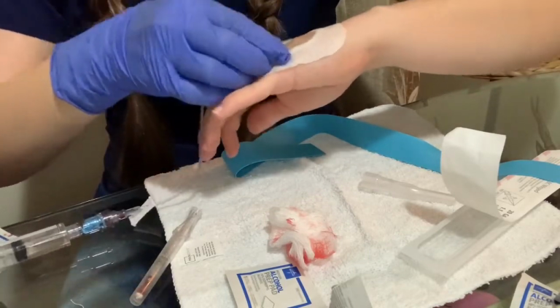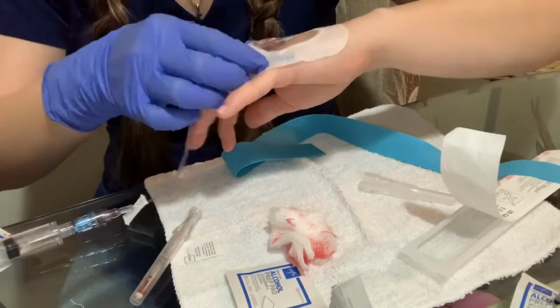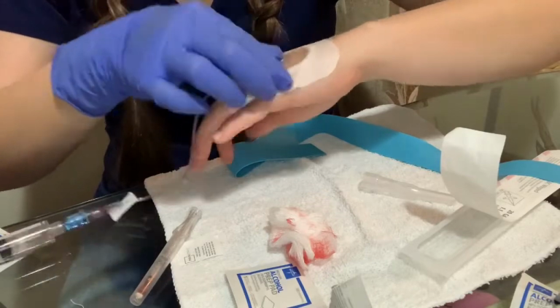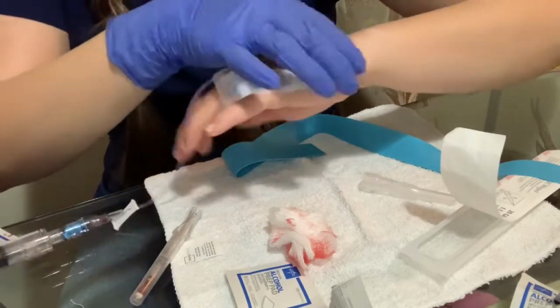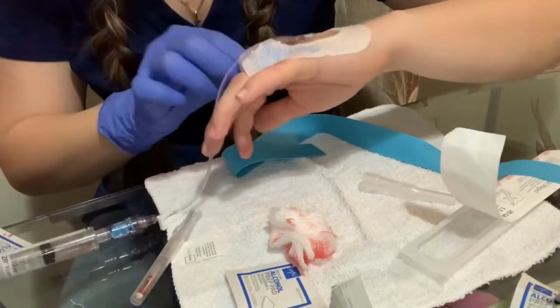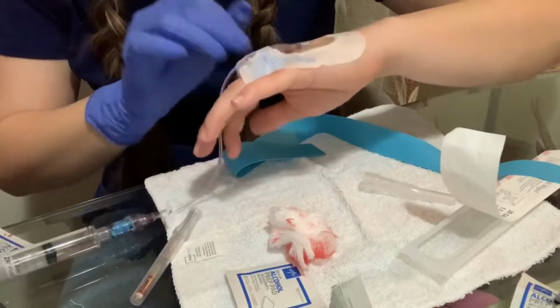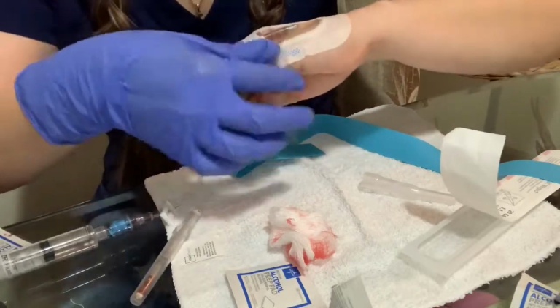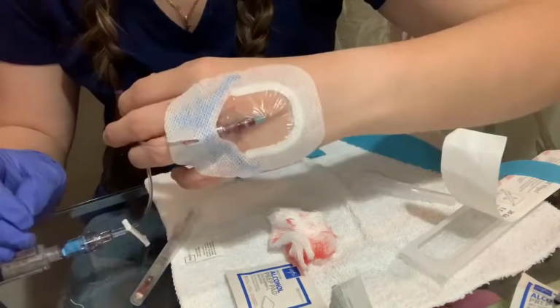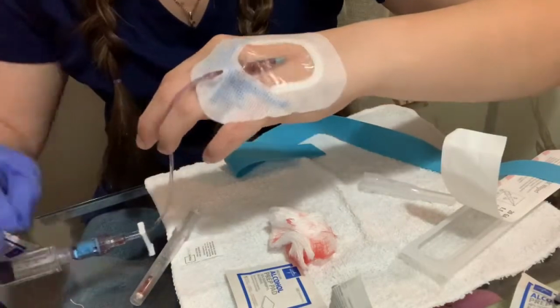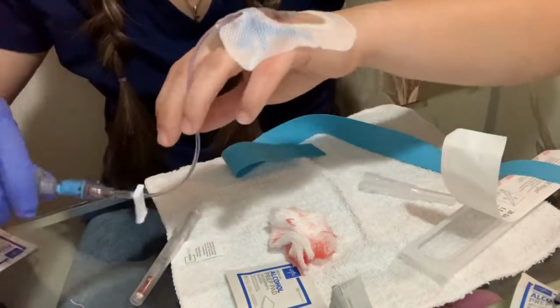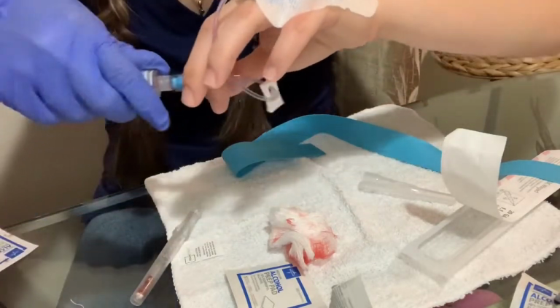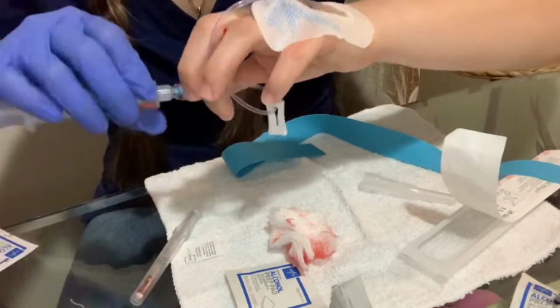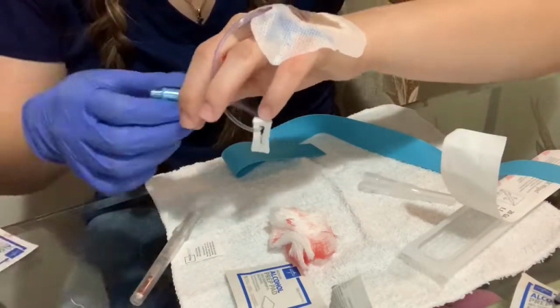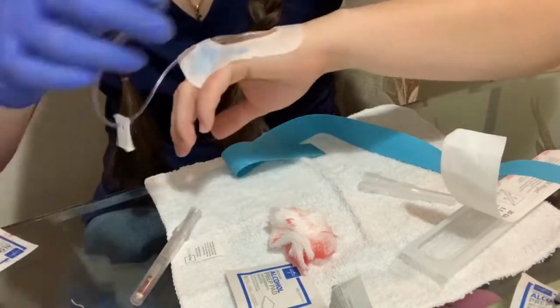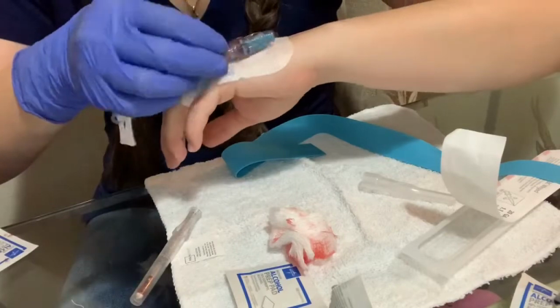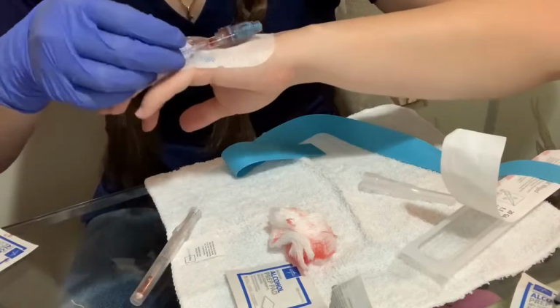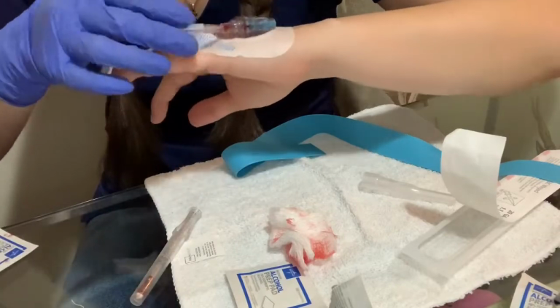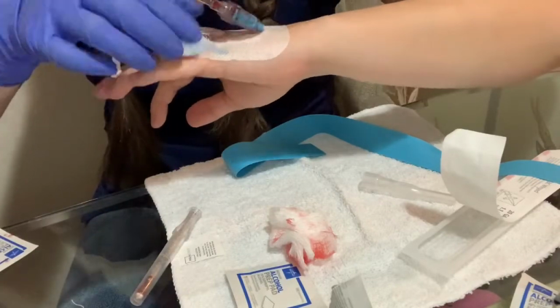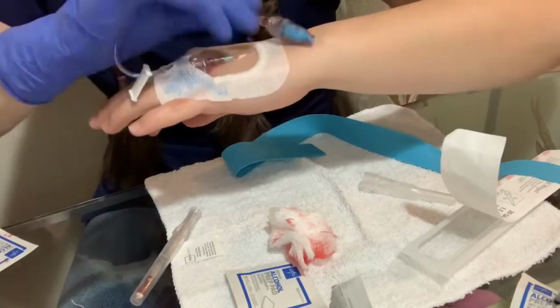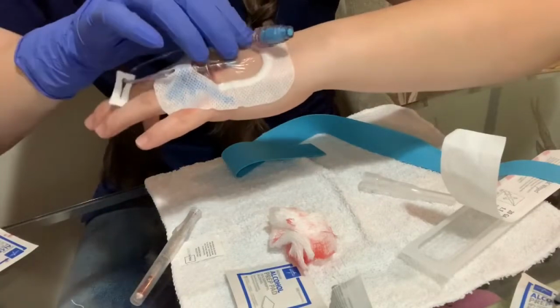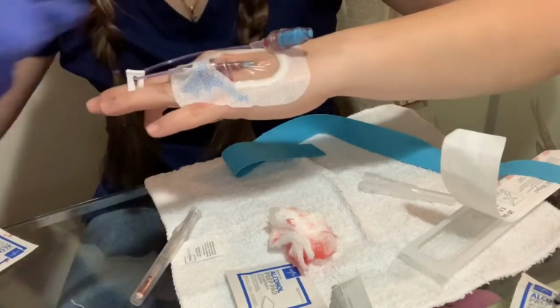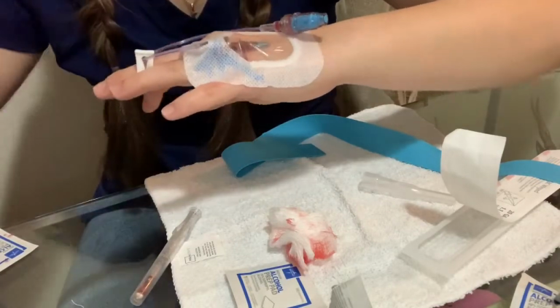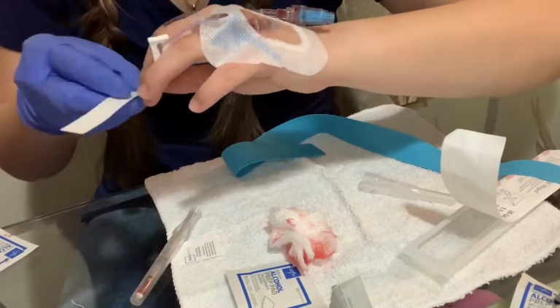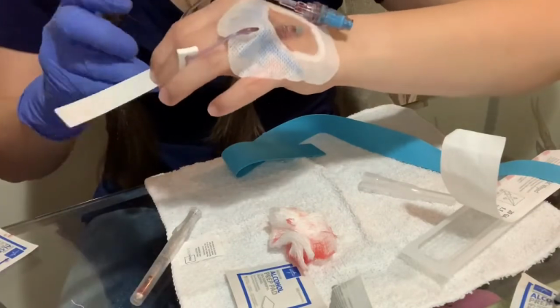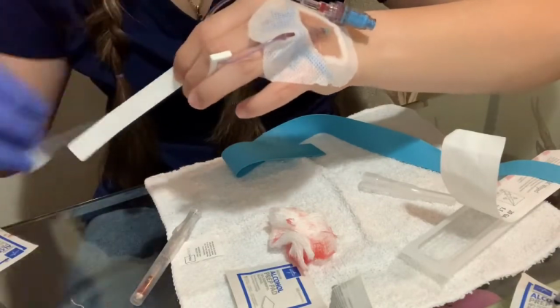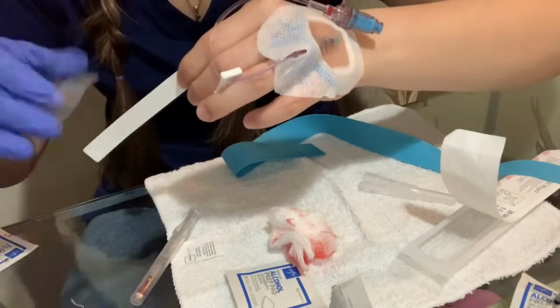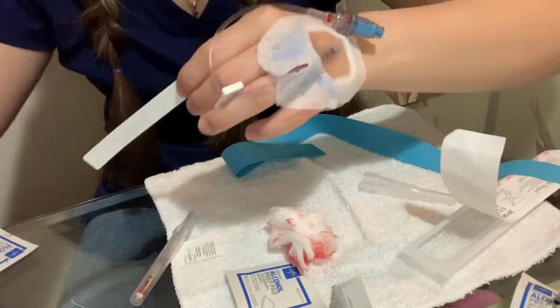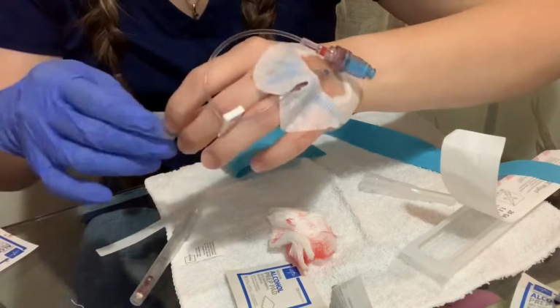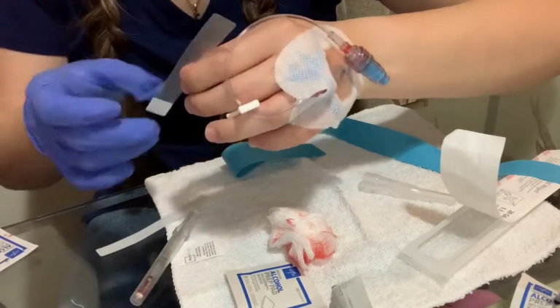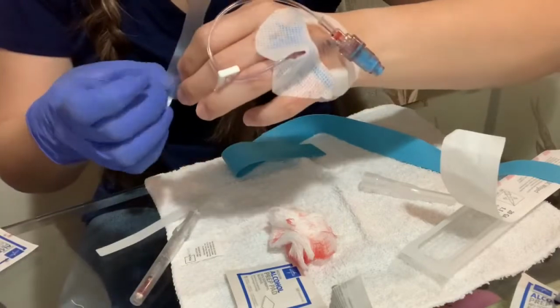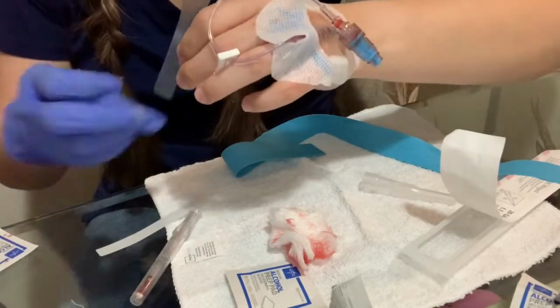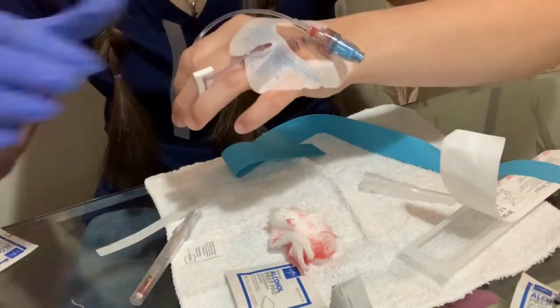Remember, always use one needle per attempt and a maximum of two attempts. Now we just have to secure the catheter.